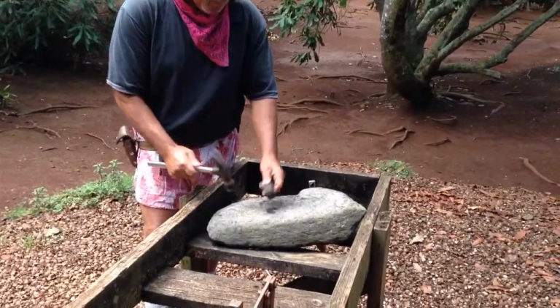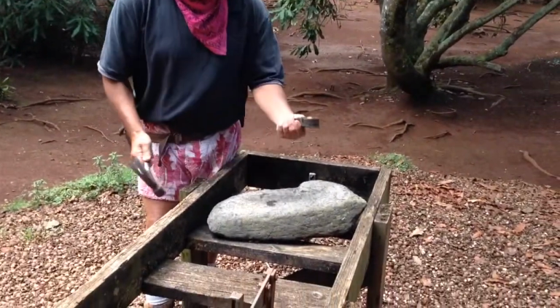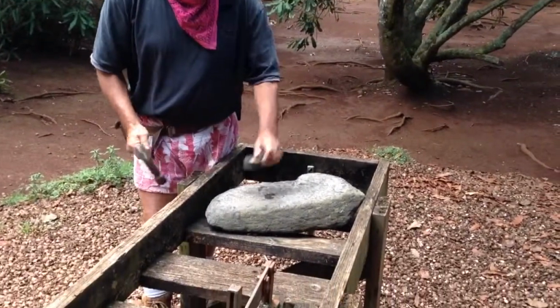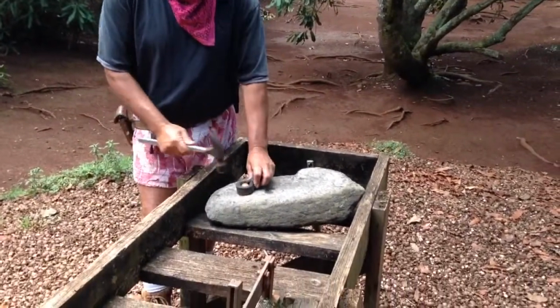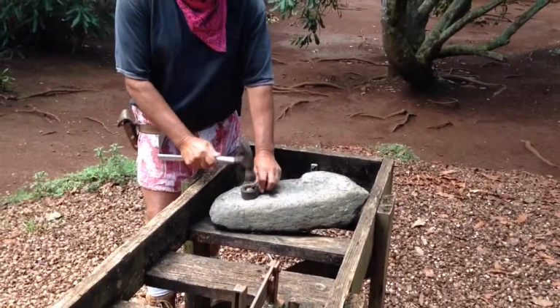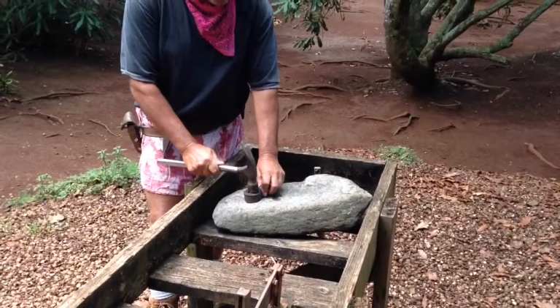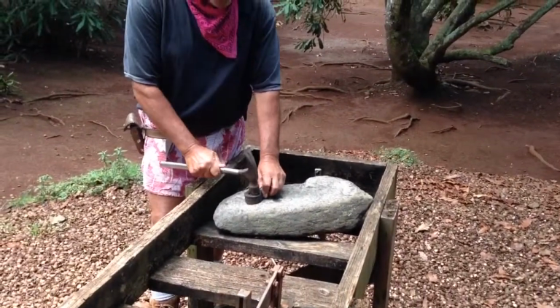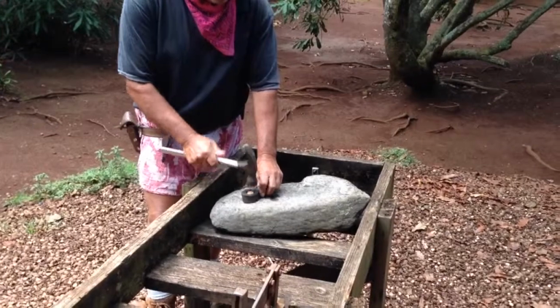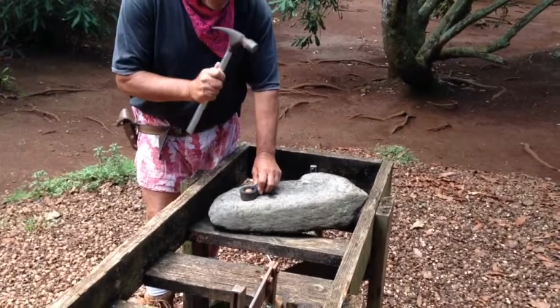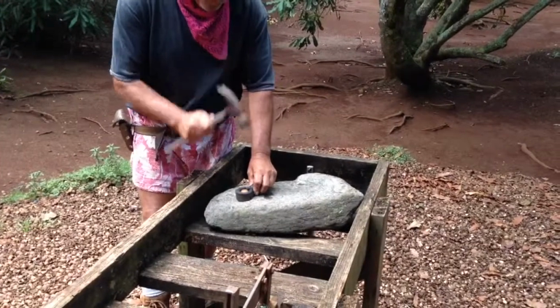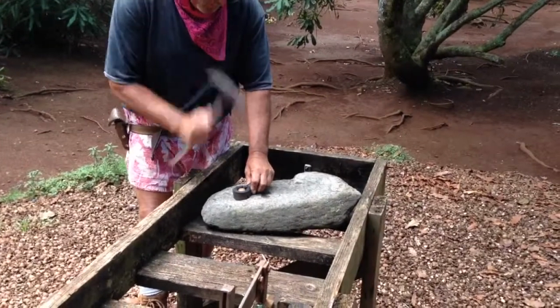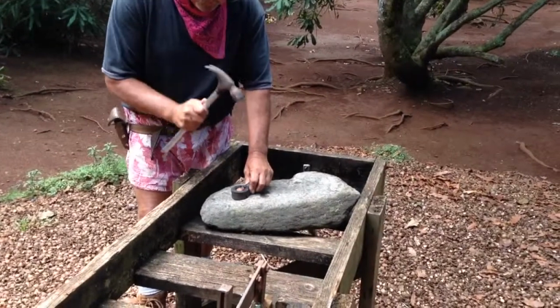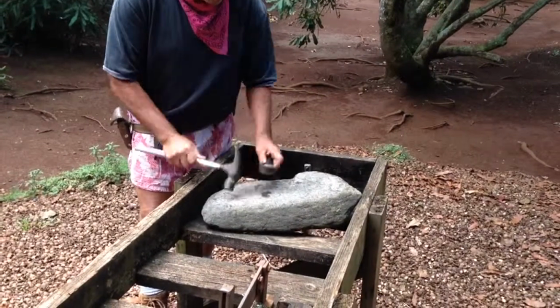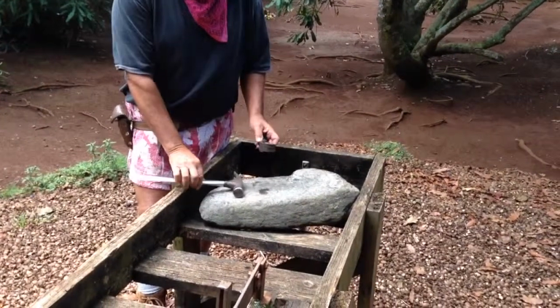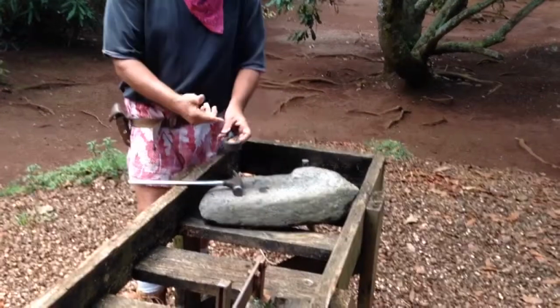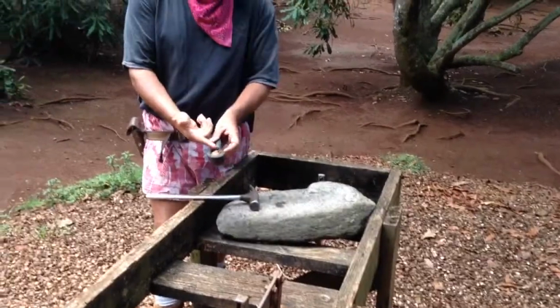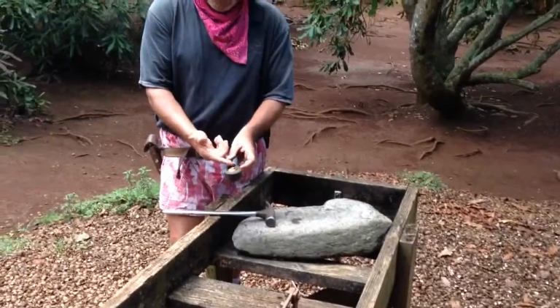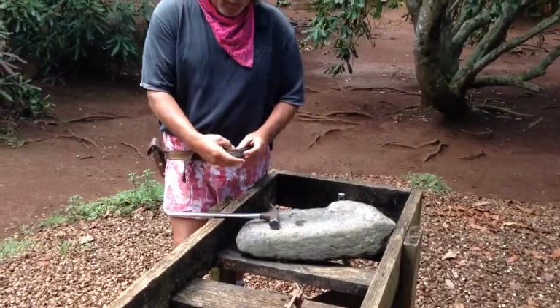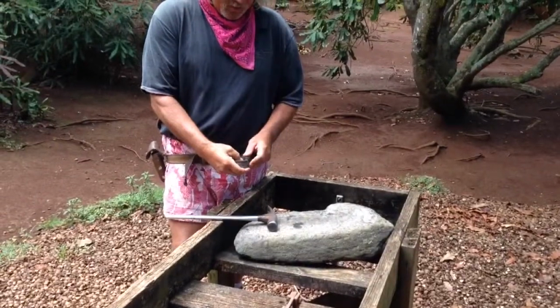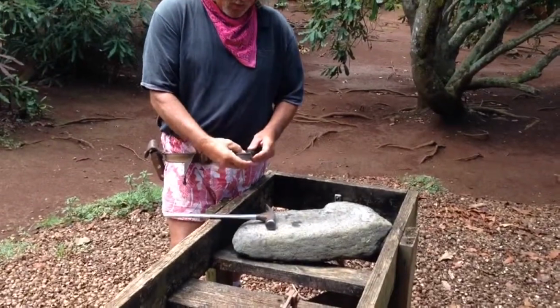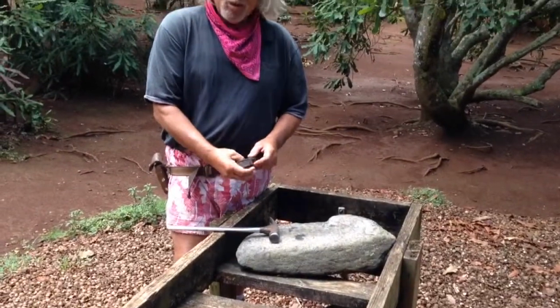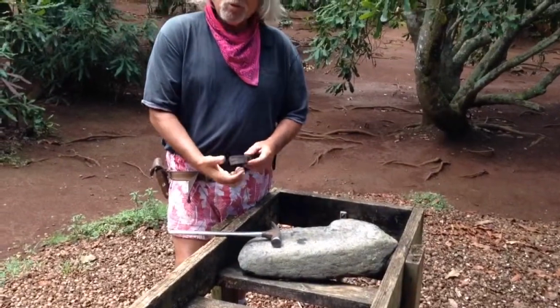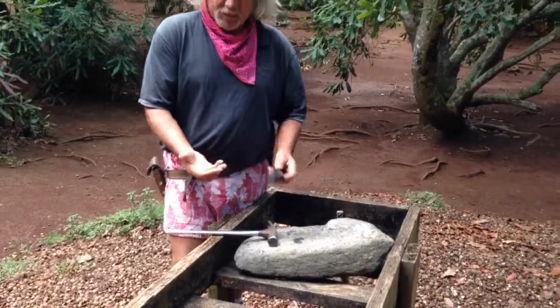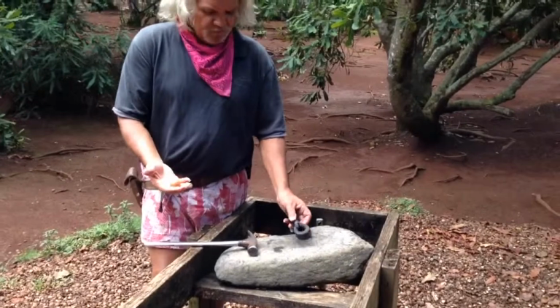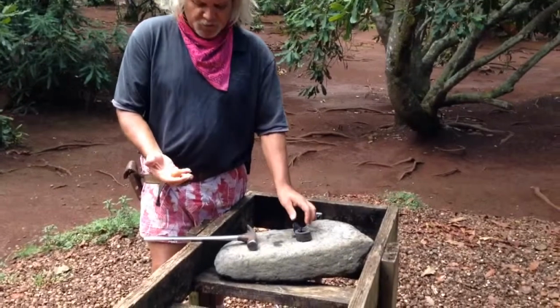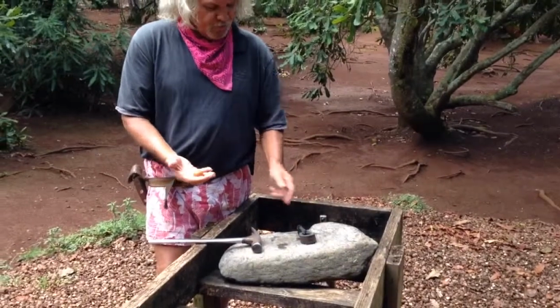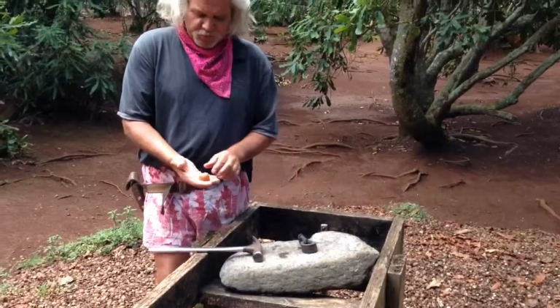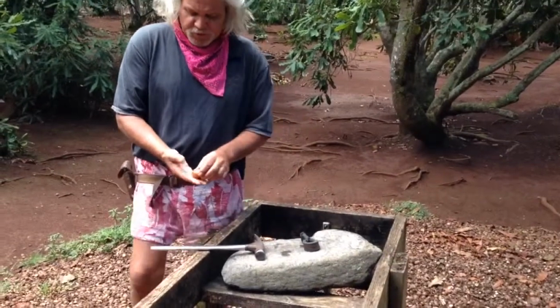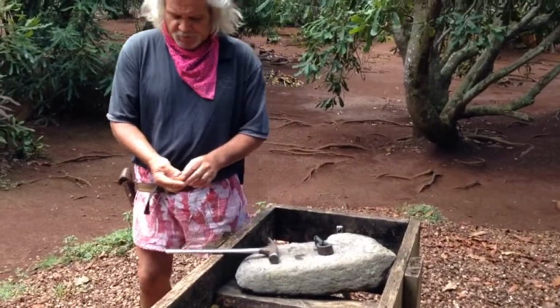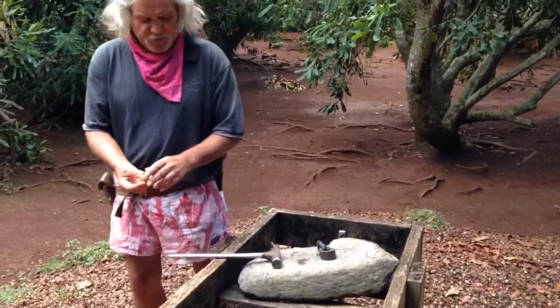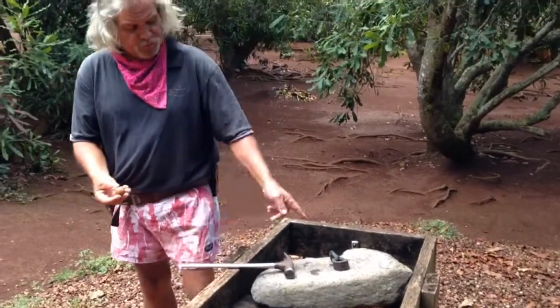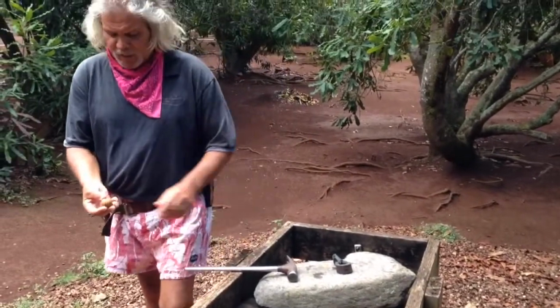So with this tool, everybody coming in here can actually crack this nut fairly easily, because you don't have to hold the nut. Just hold them with that.